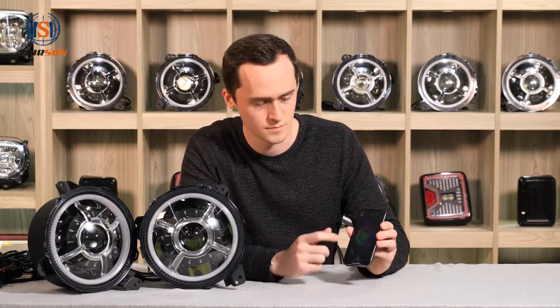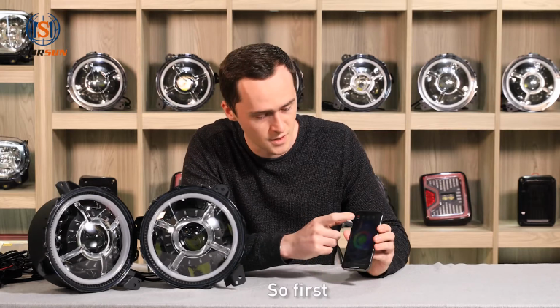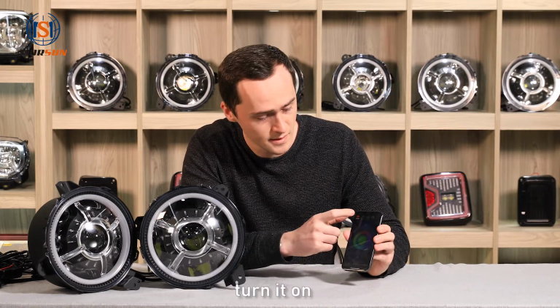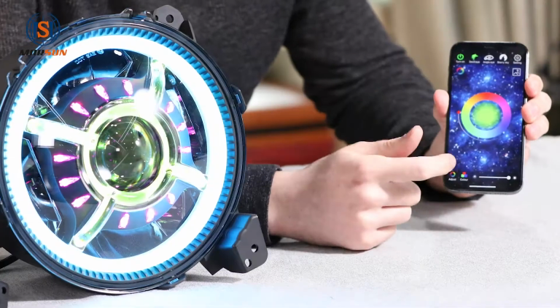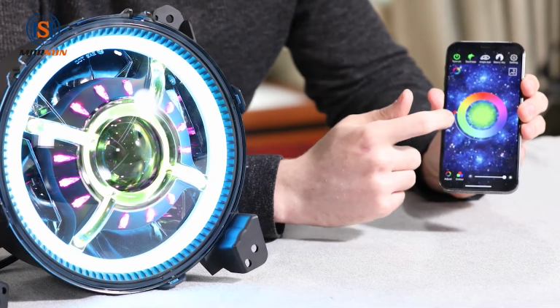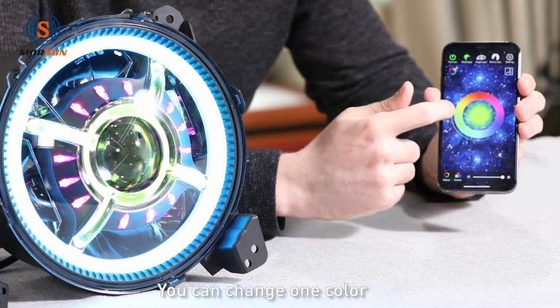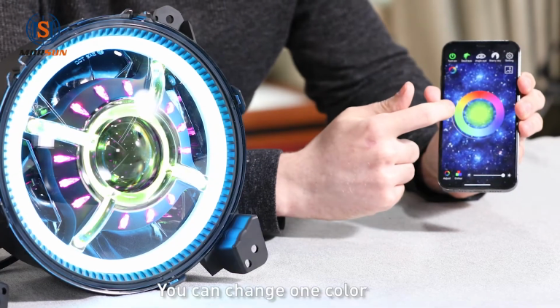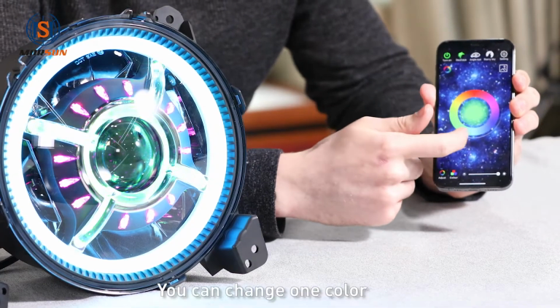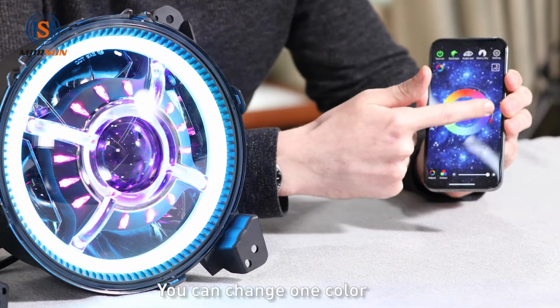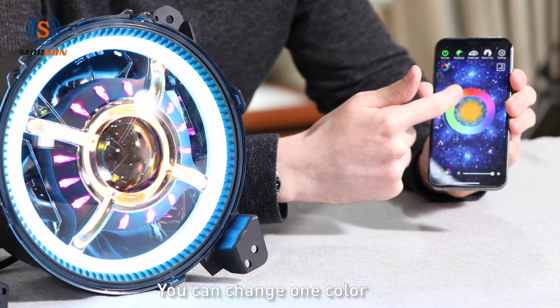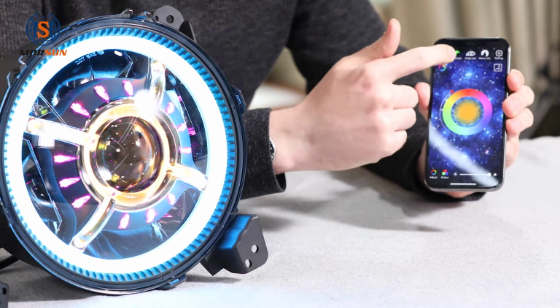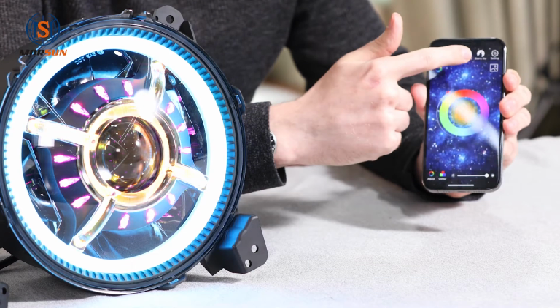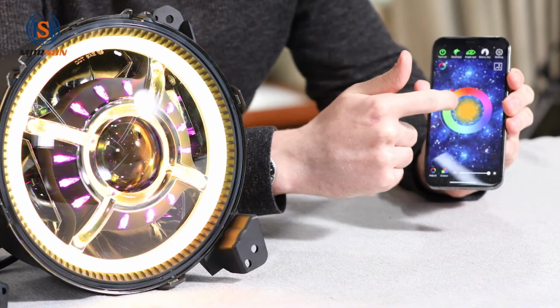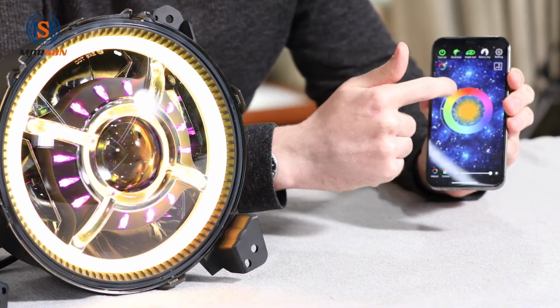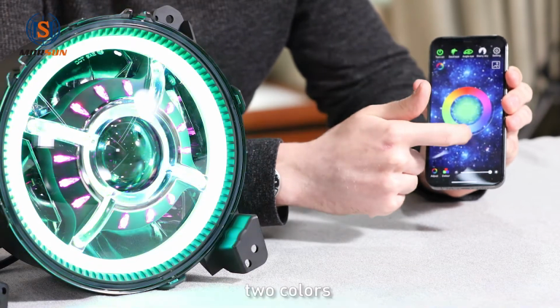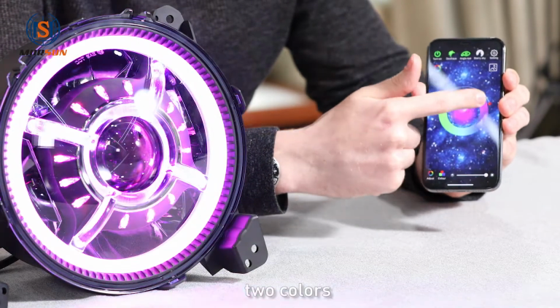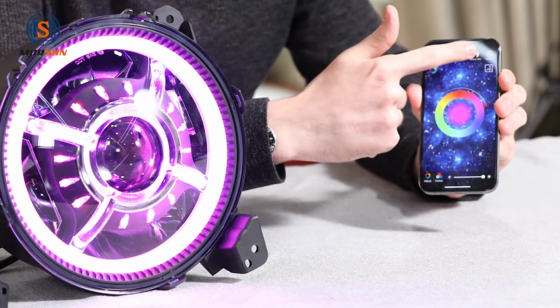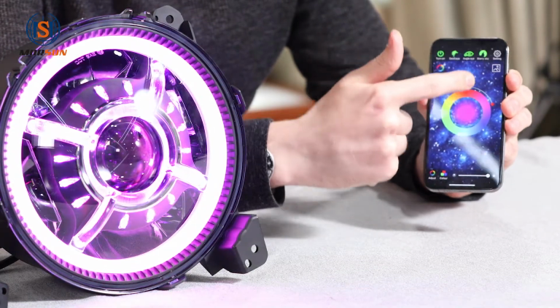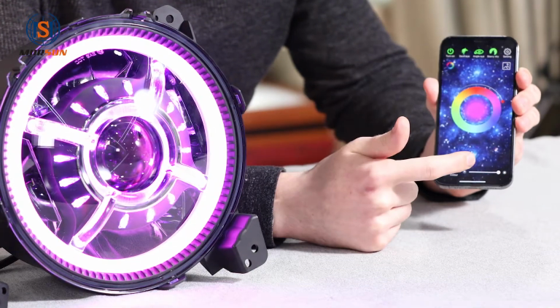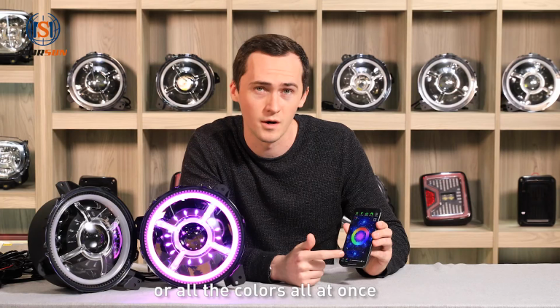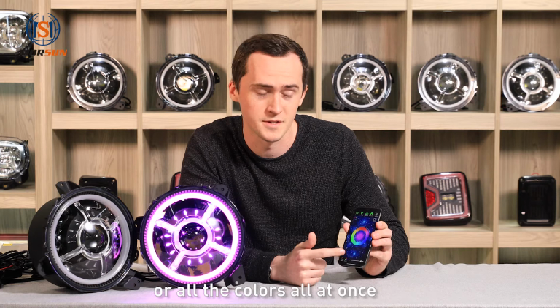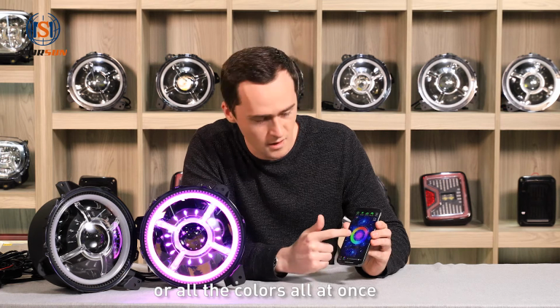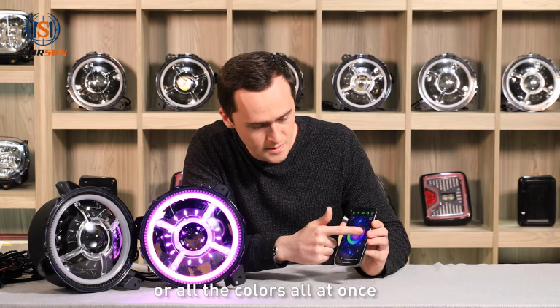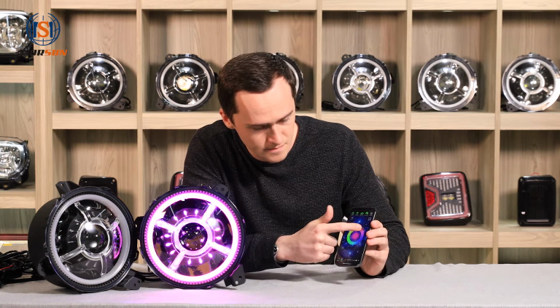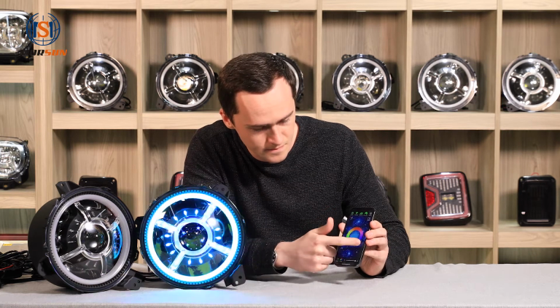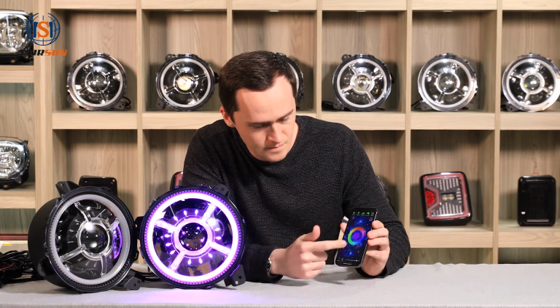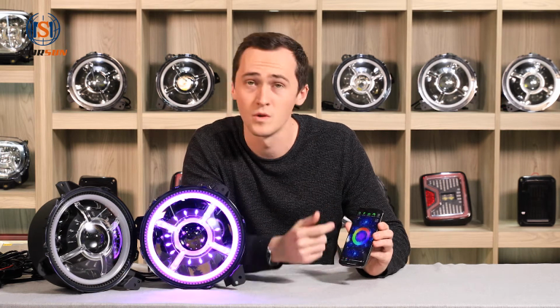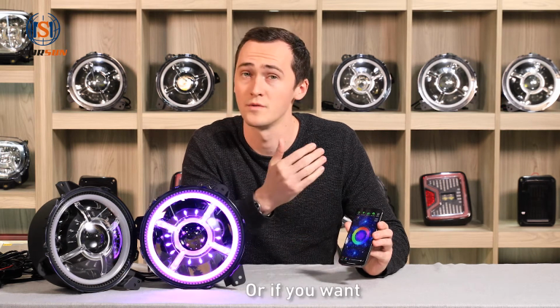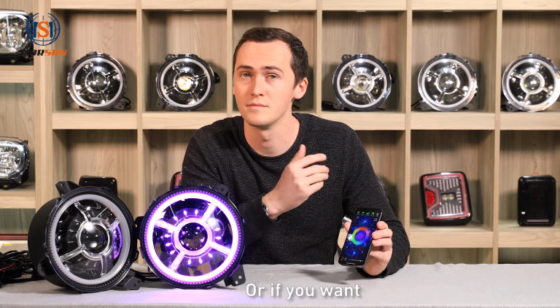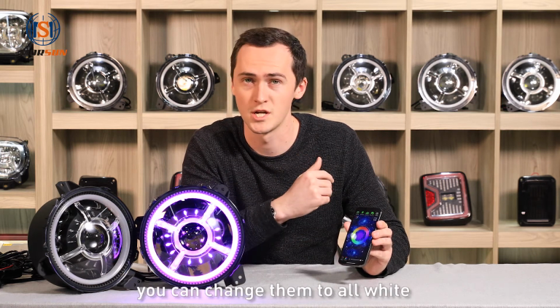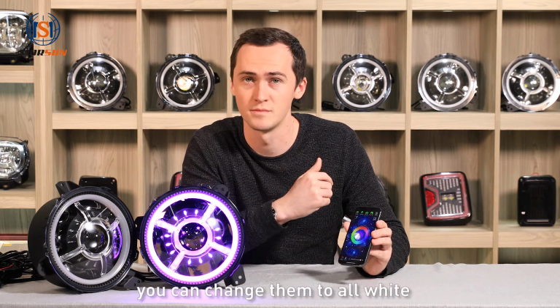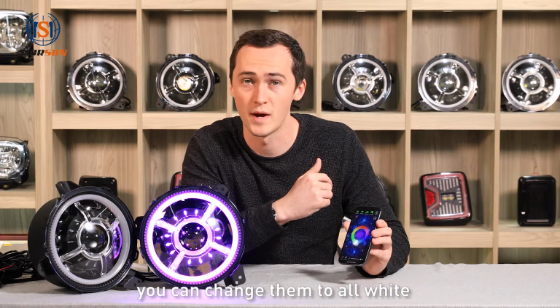So first, turn it on. You can change one color, two colors, or all the colors all at once. Or if you want, you can change them to all white.